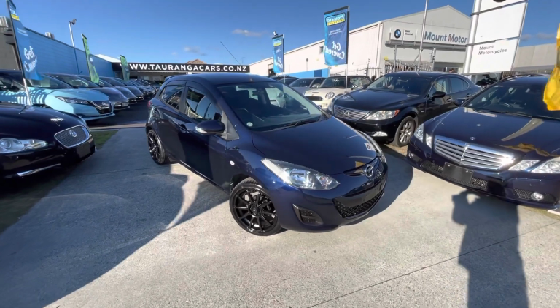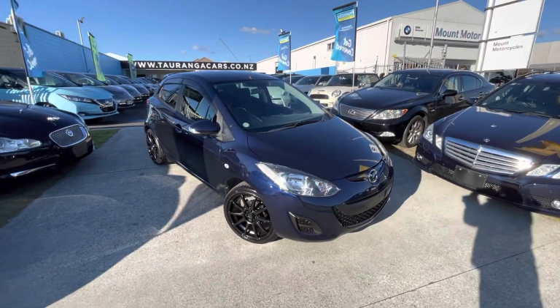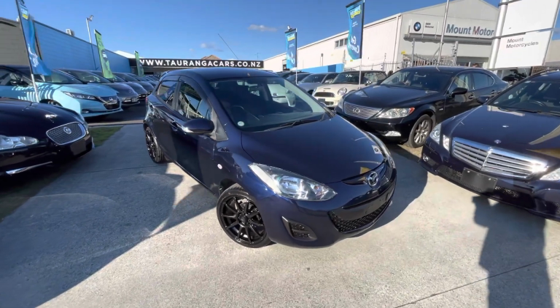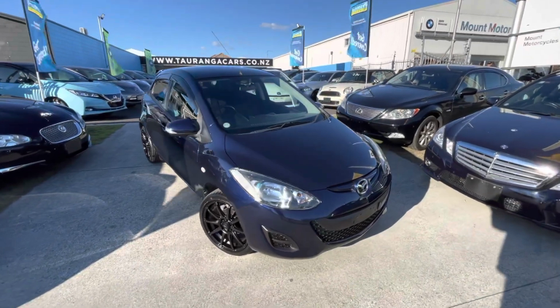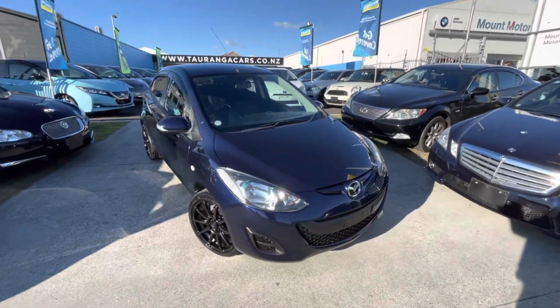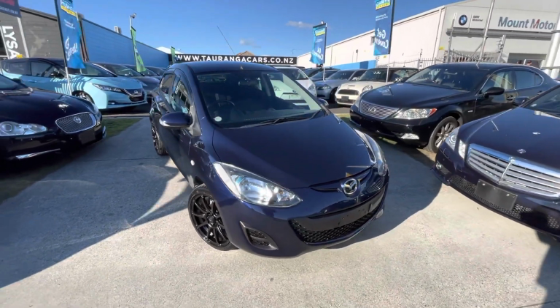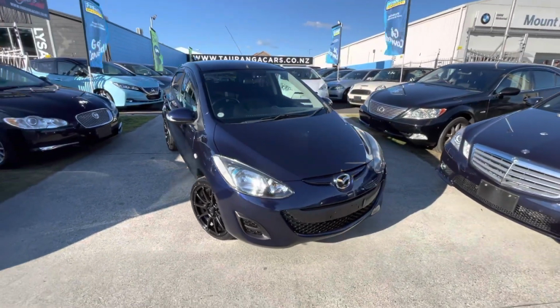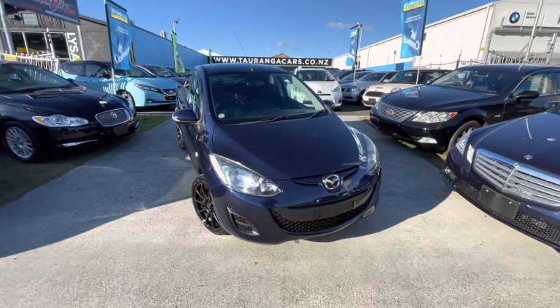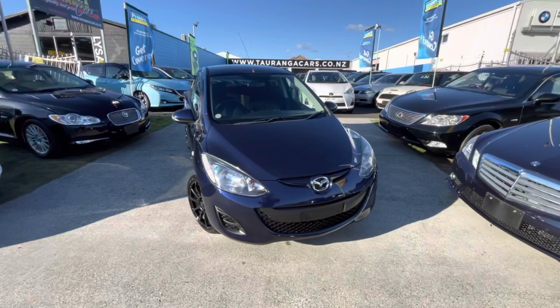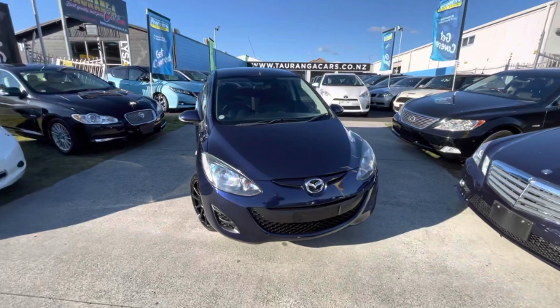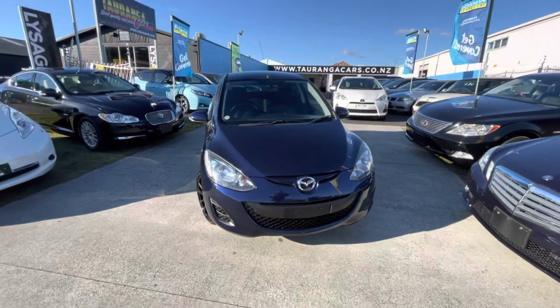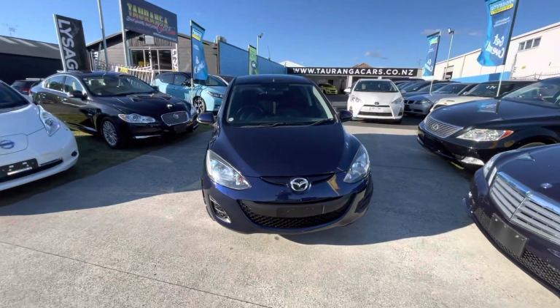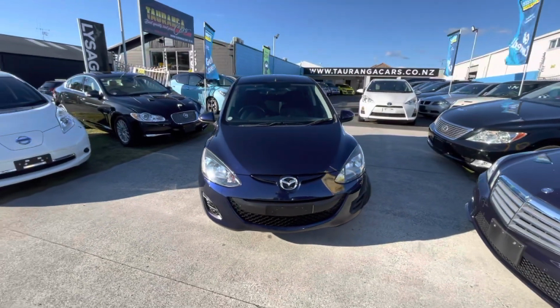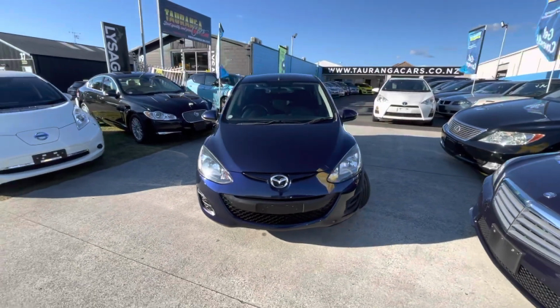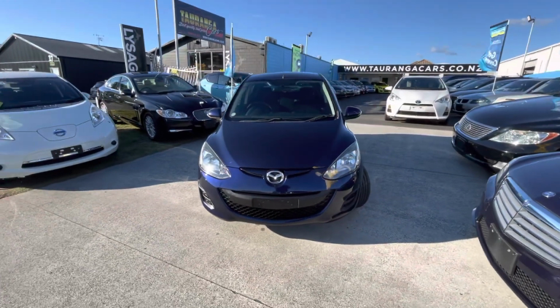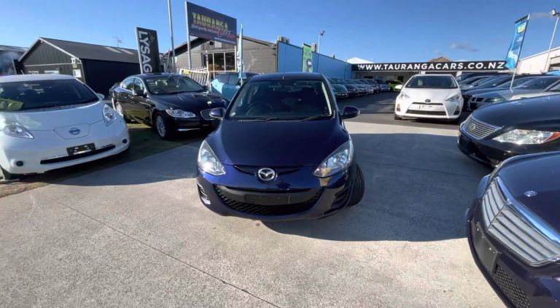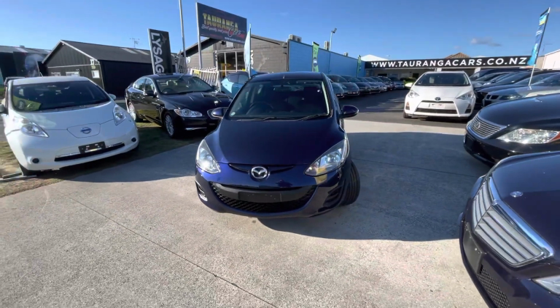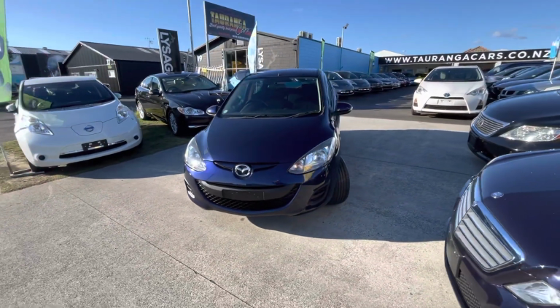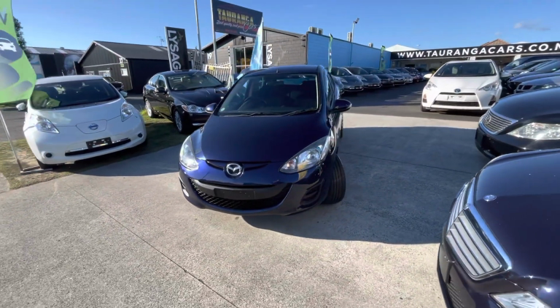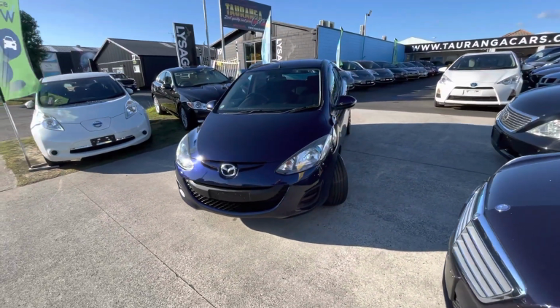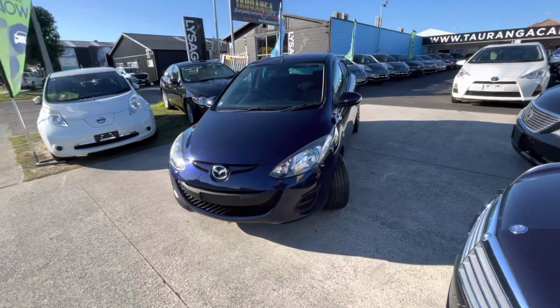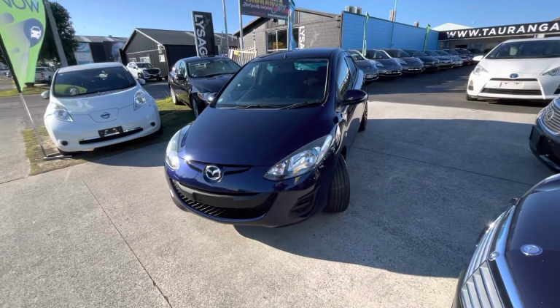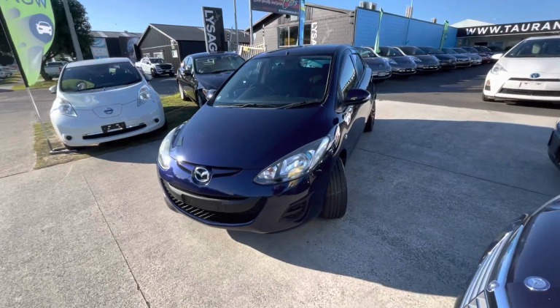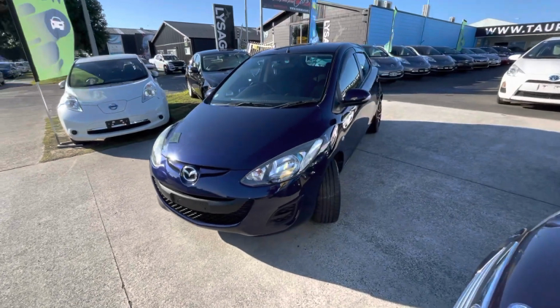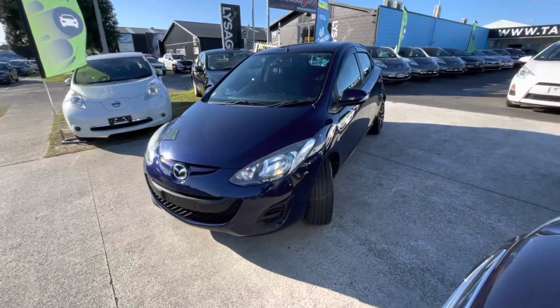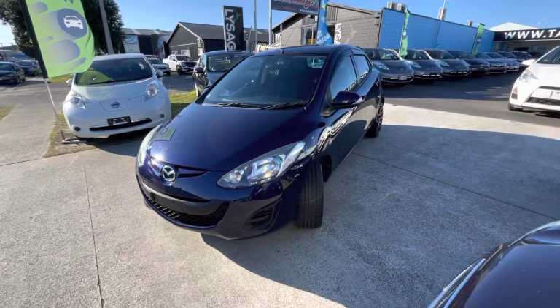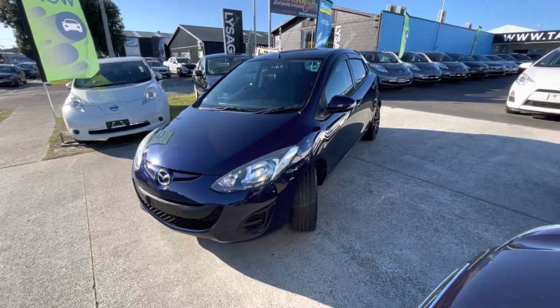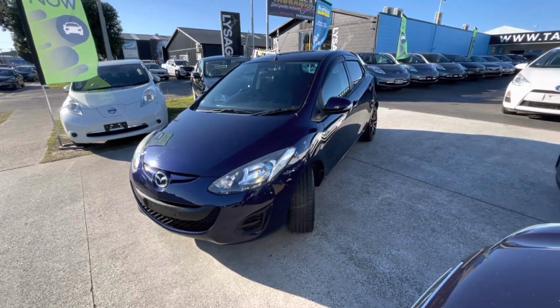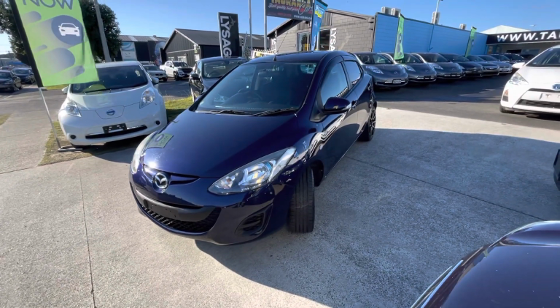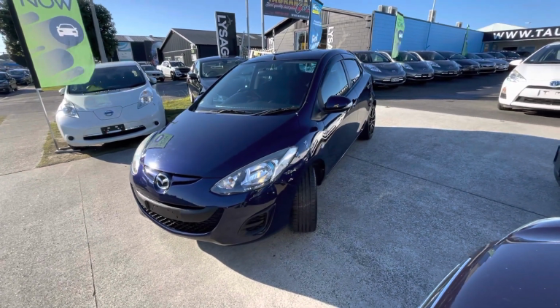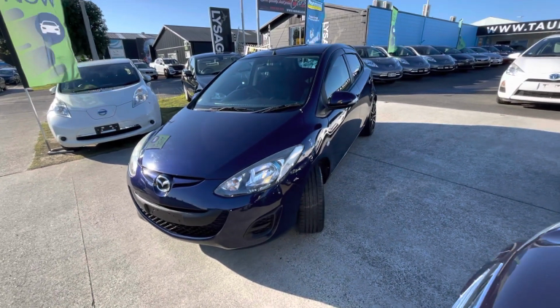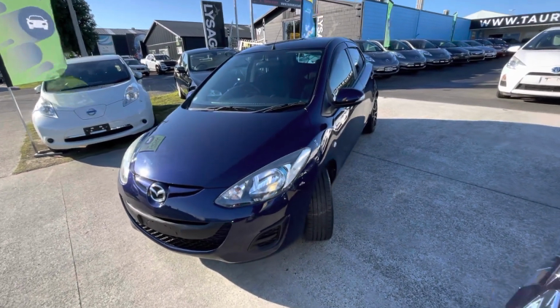G'day, Jaden here from Tauranga Cars, here at our Mount Maunganui branch today, taking you for a walk around this 2013 Mazda Demio — stunning little car.